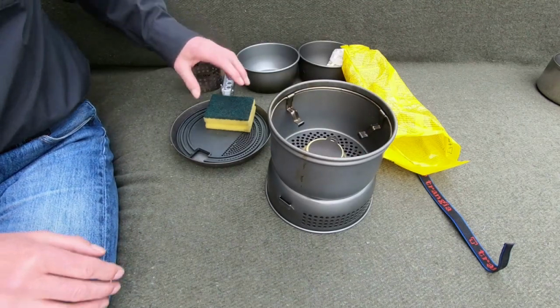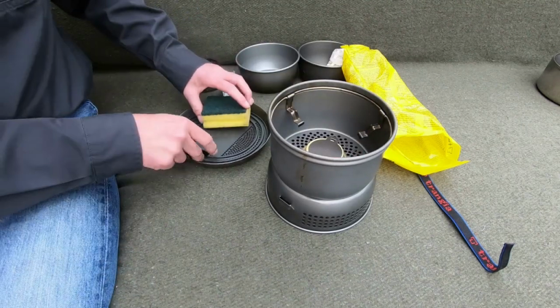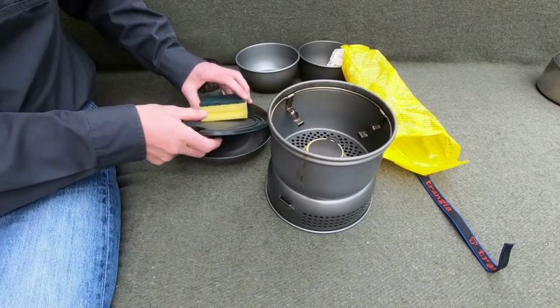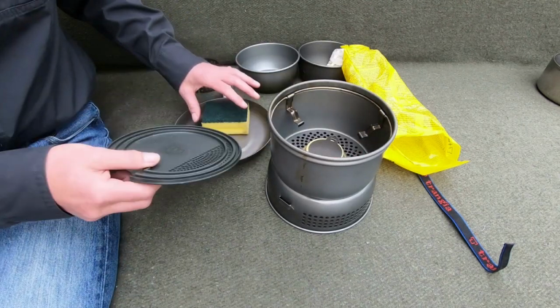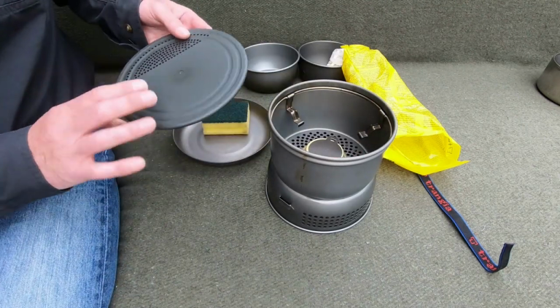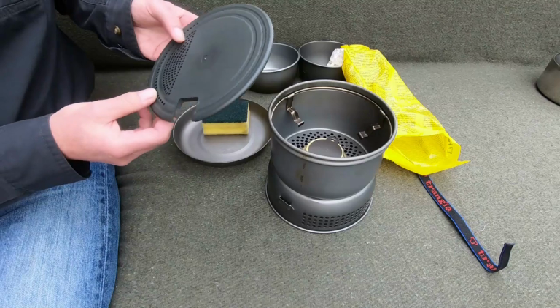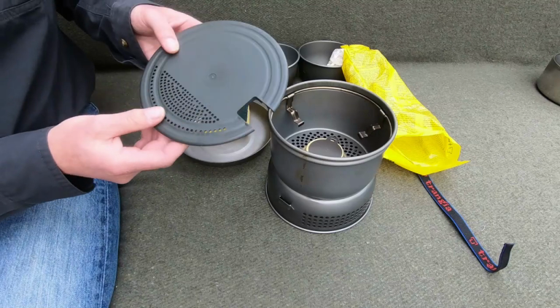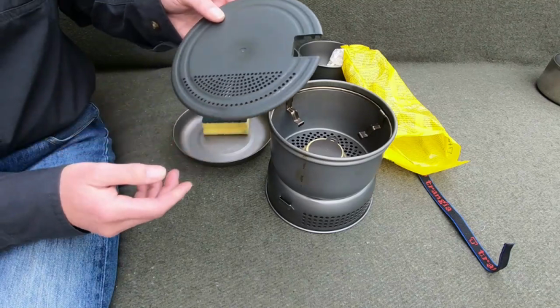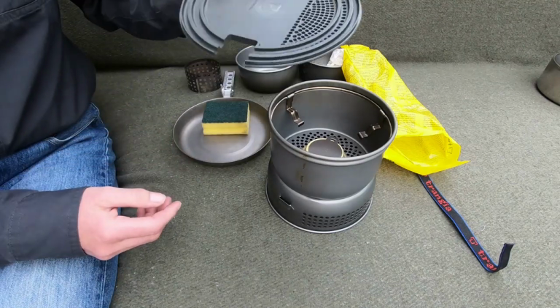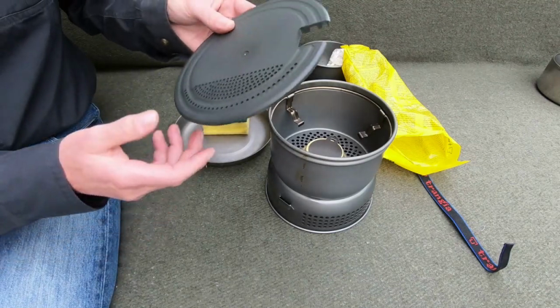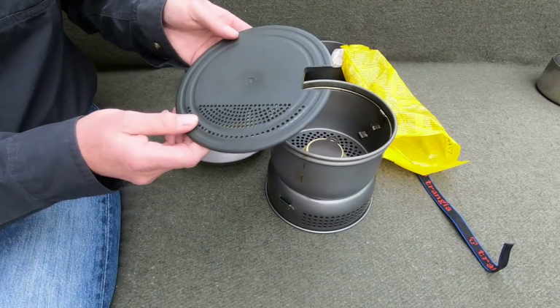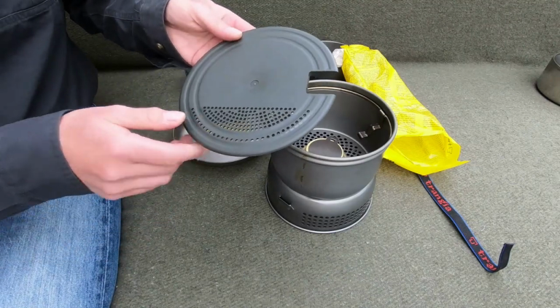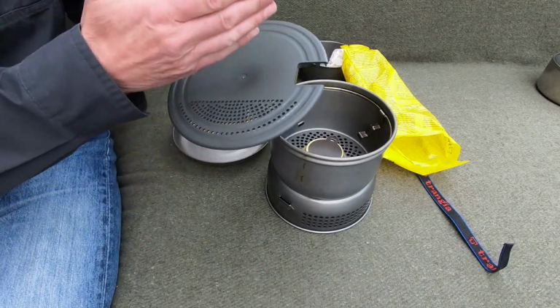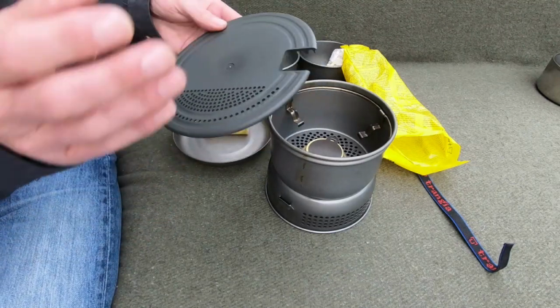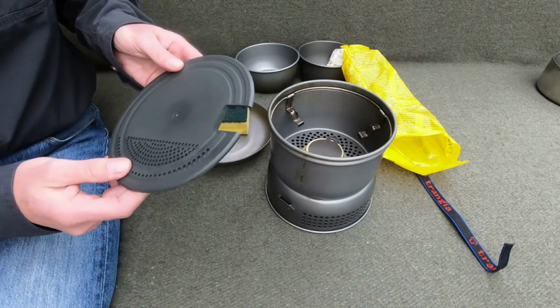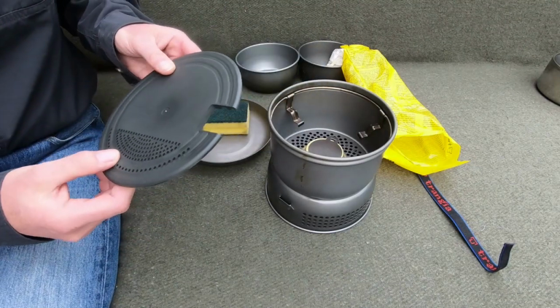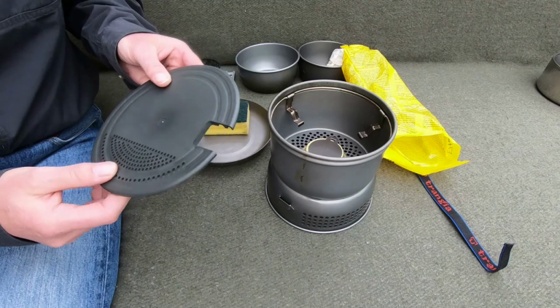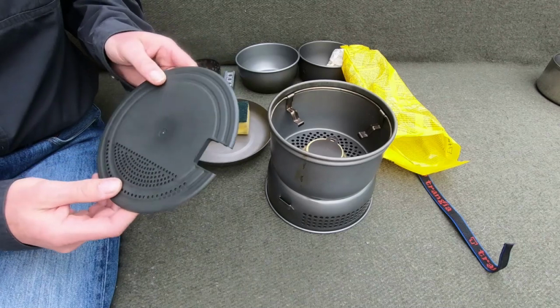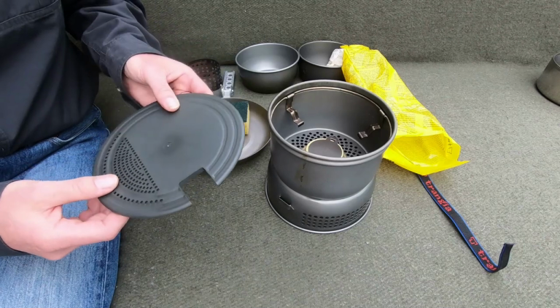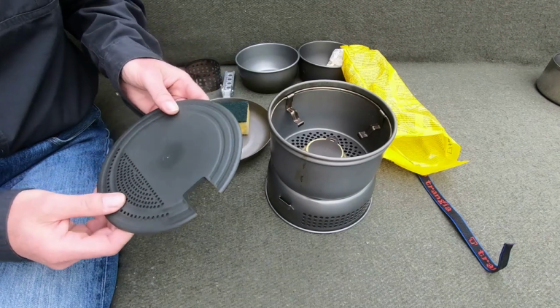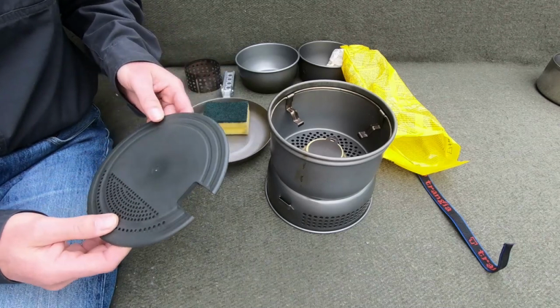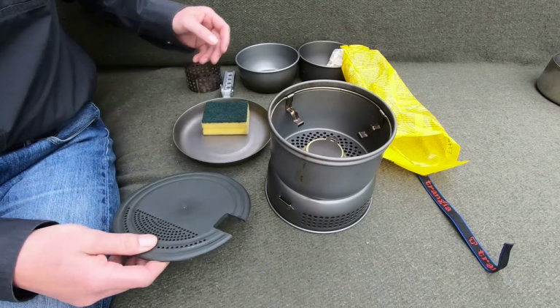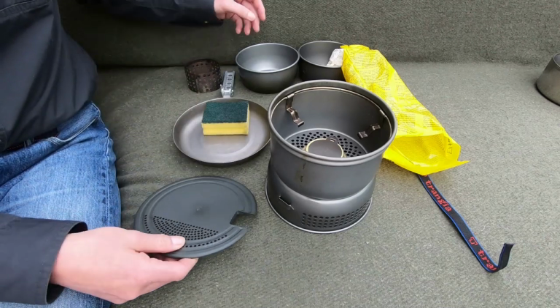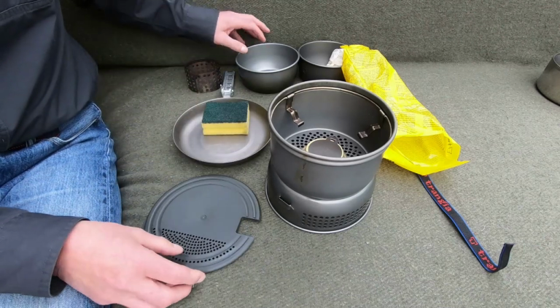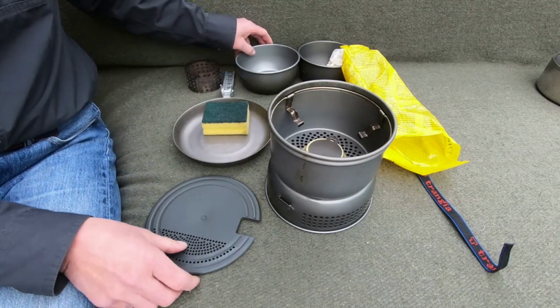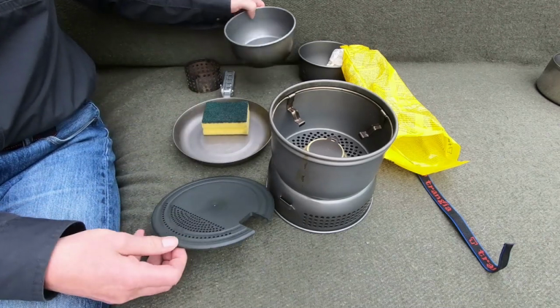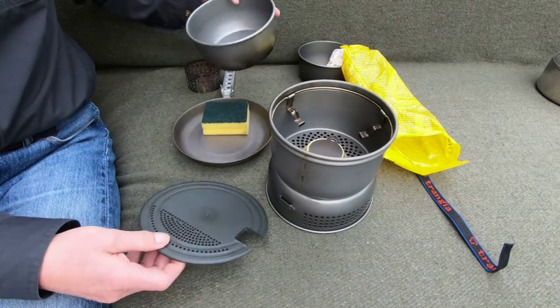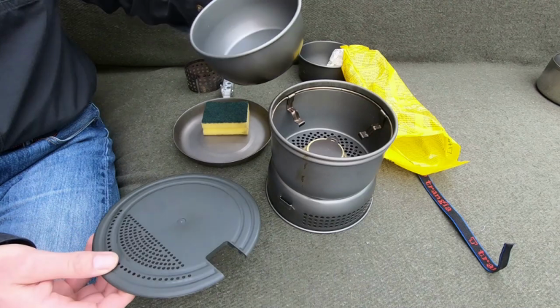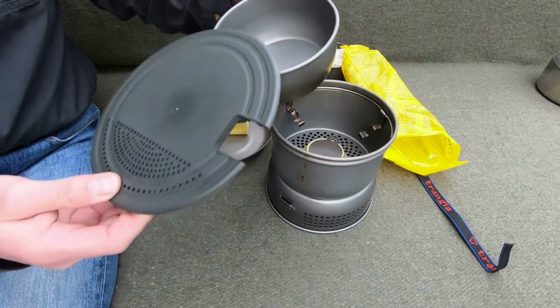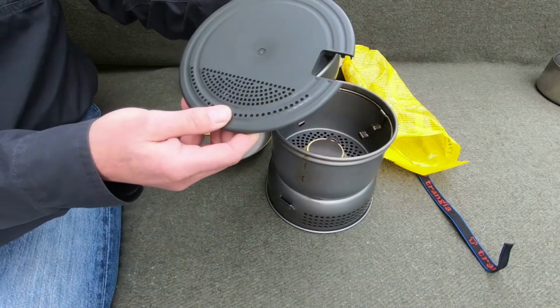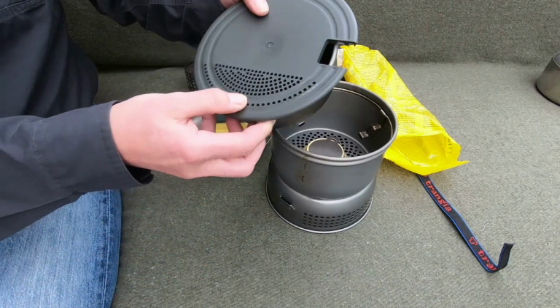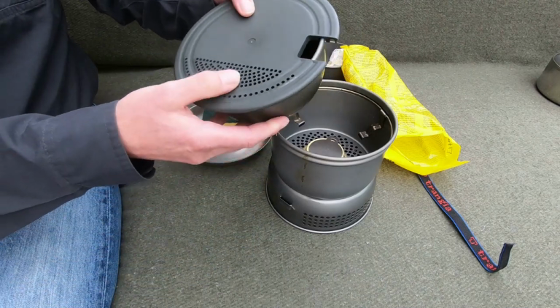Next up is the Transia chopping board. Besides chopping your veg or whatever you want to chop, you can also strain the water out of your pot. What you do is just clip it on like that...